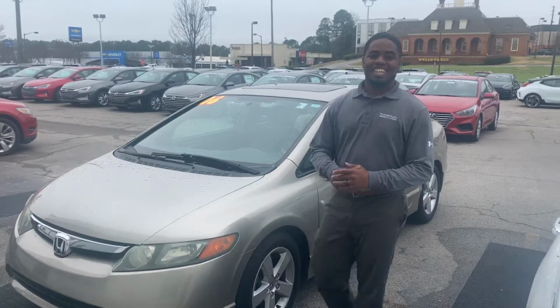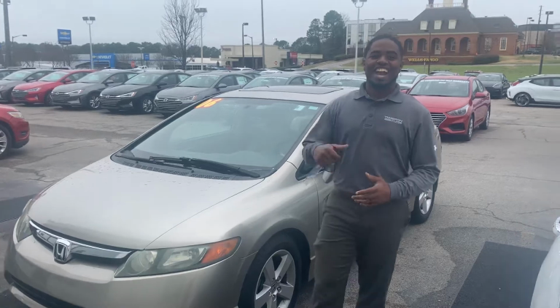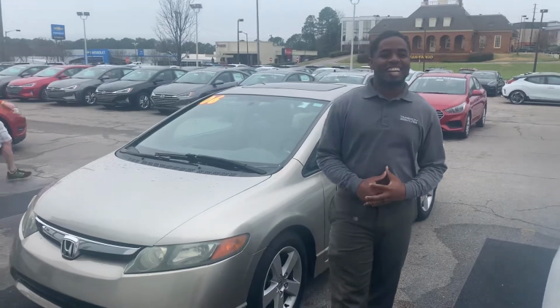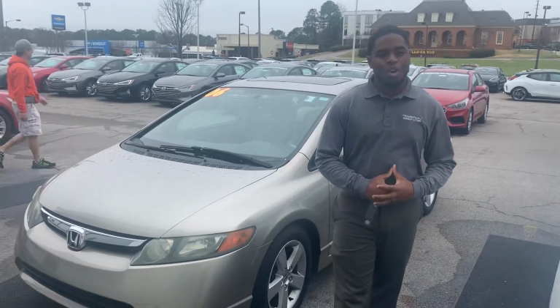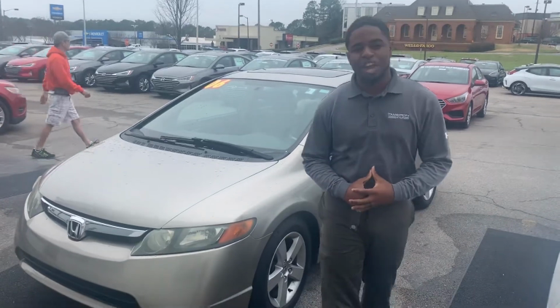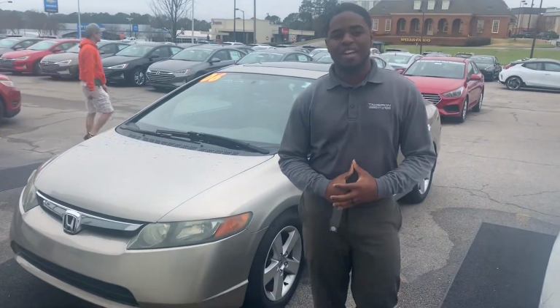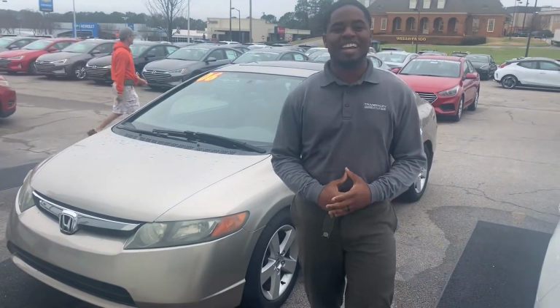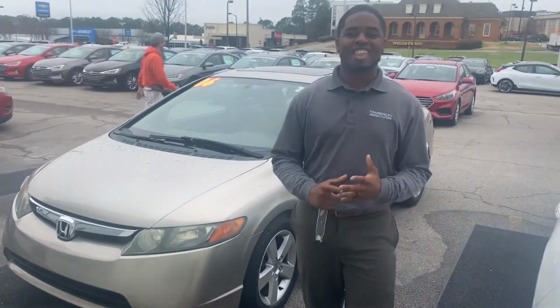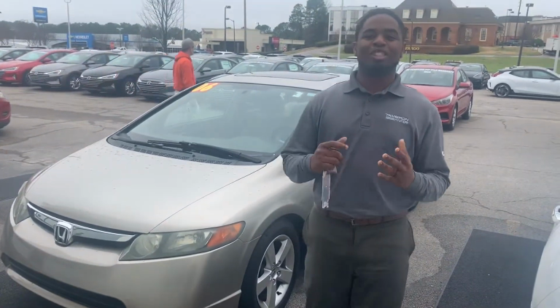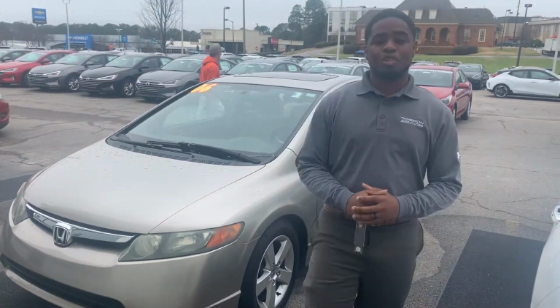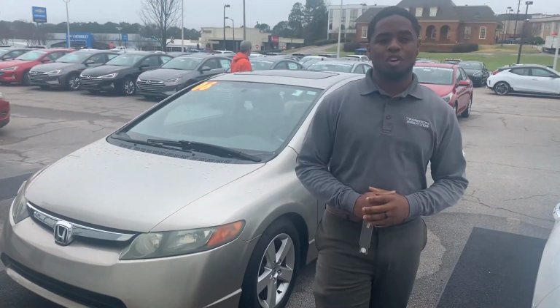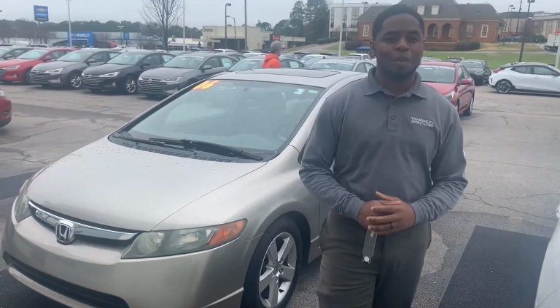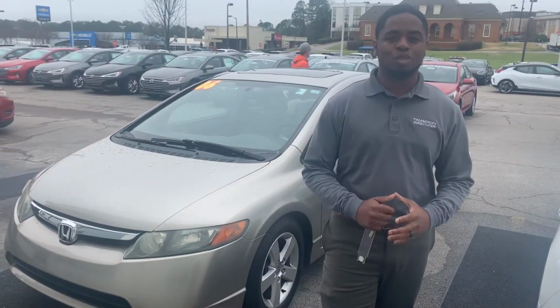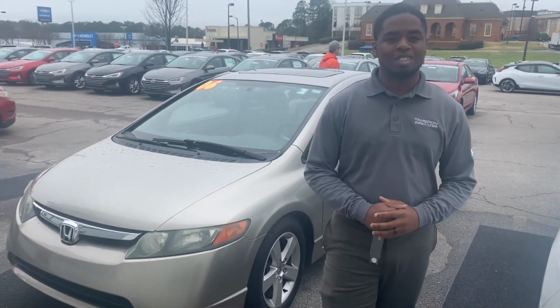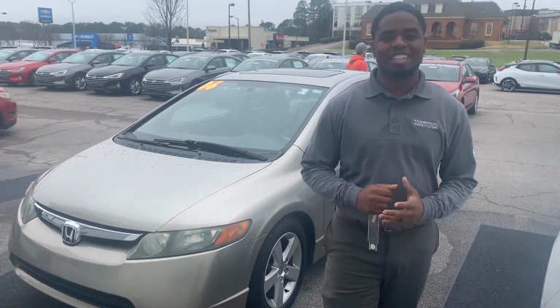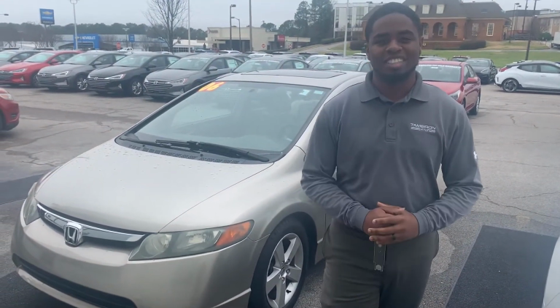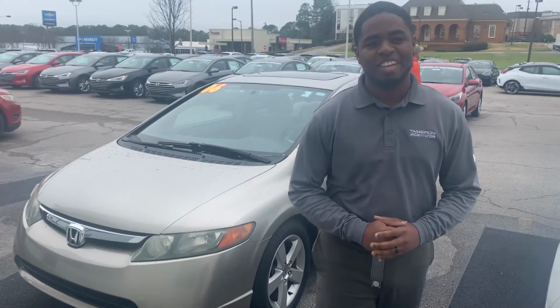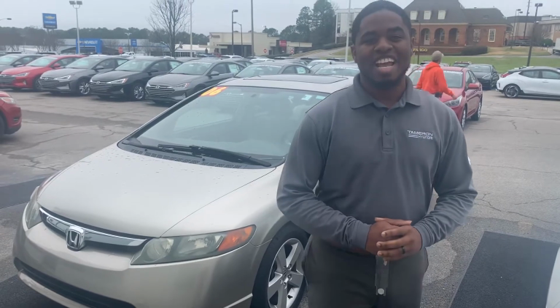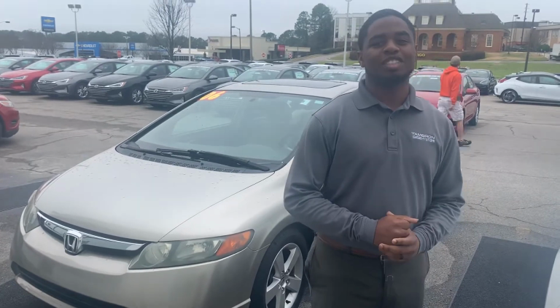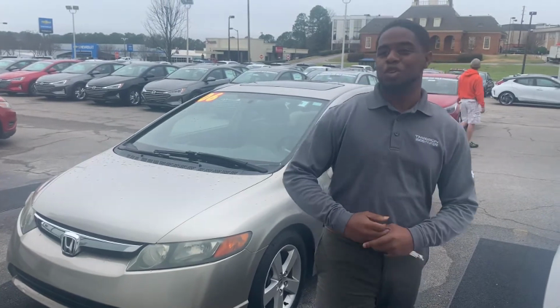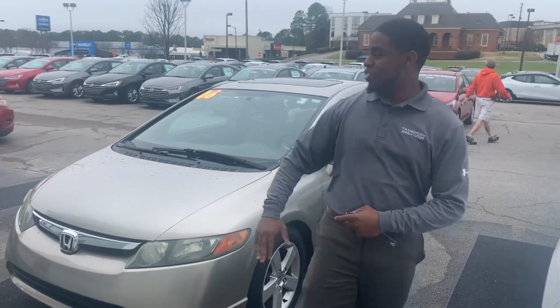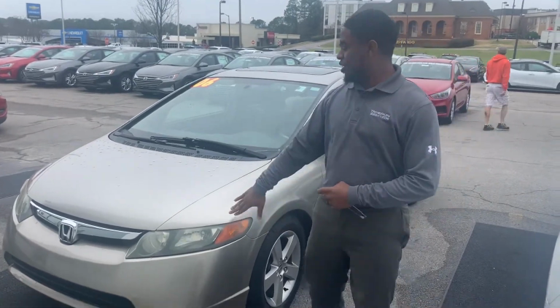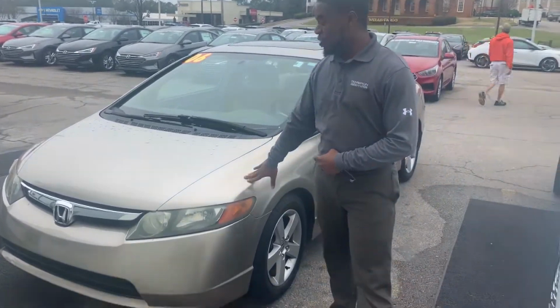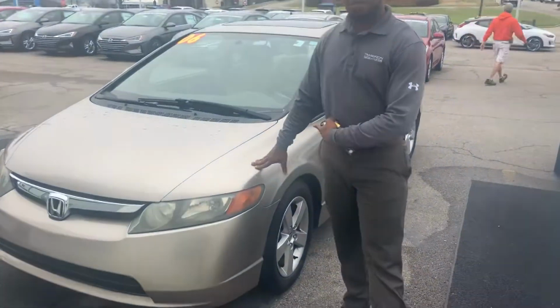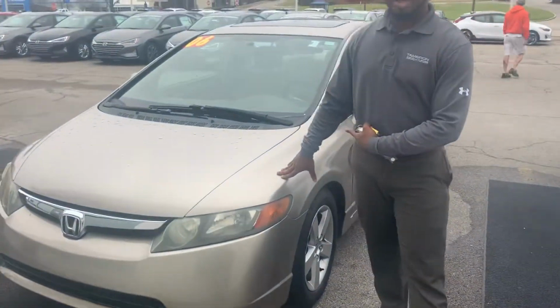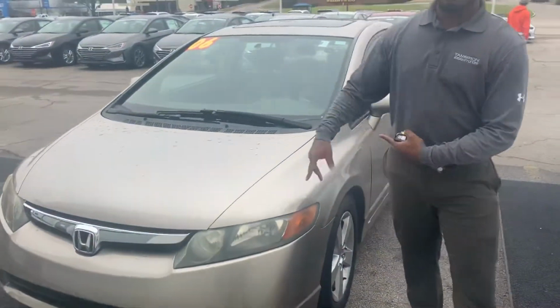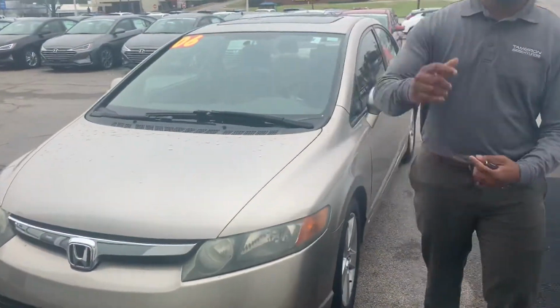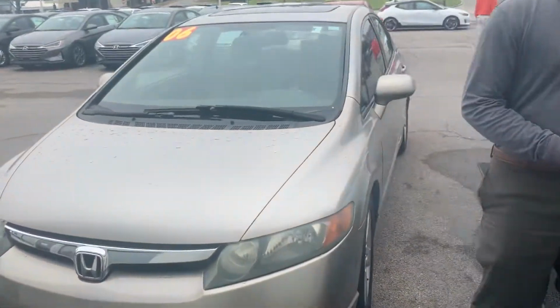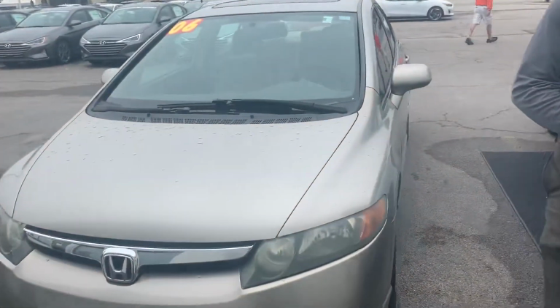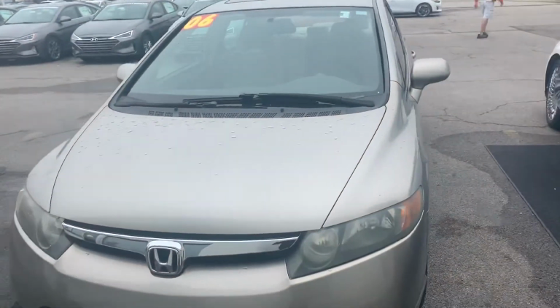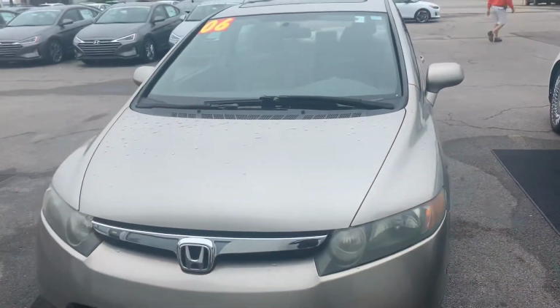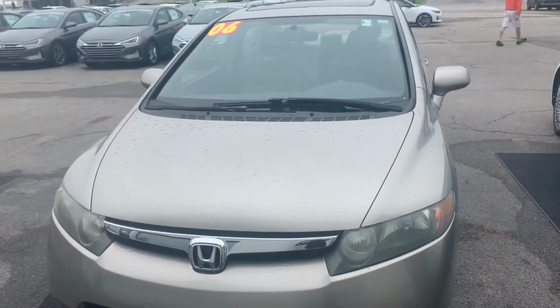Hey, this is Antoine at Tamron Hyundai. Thank you so much for your inquiry on the 2006 Honda Civic. As you can see, we do have it here — very nice, but it will not last long with that great internet special.